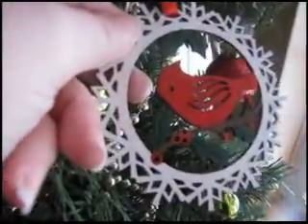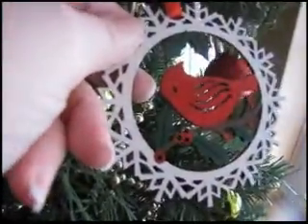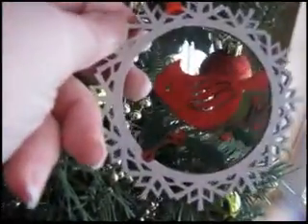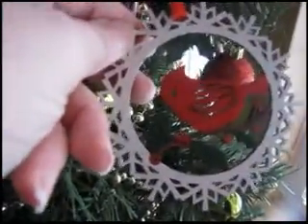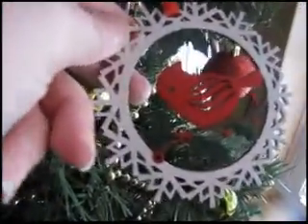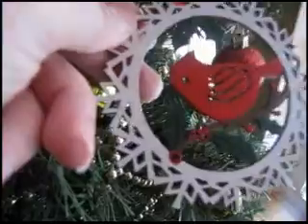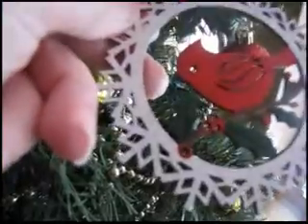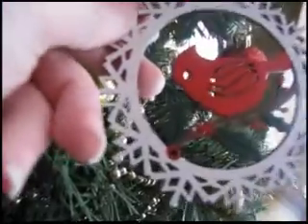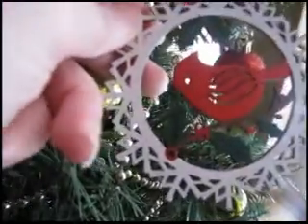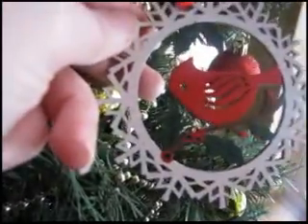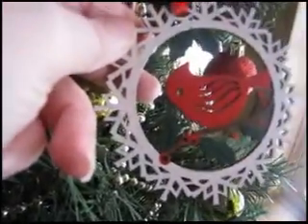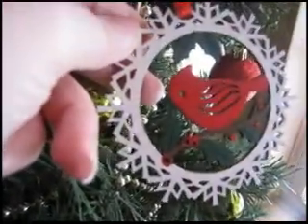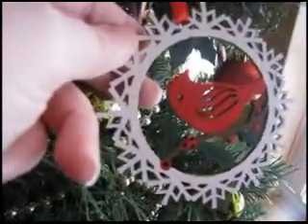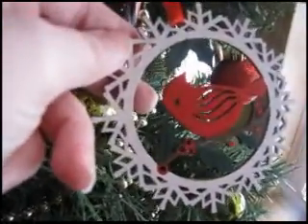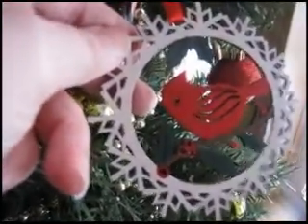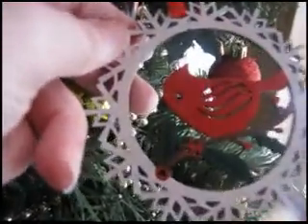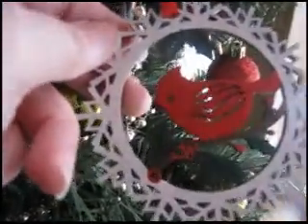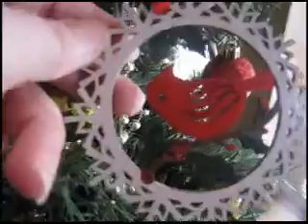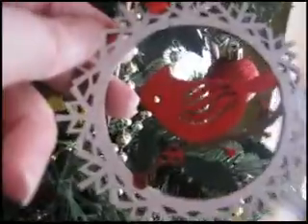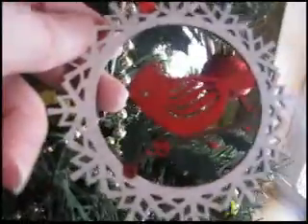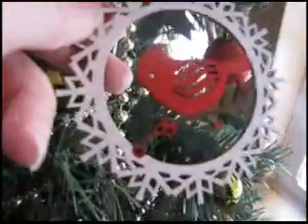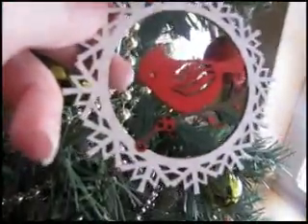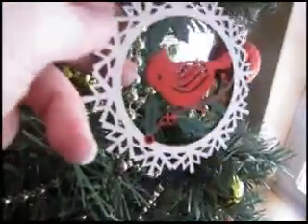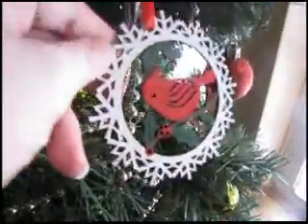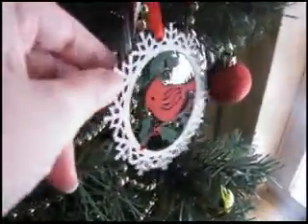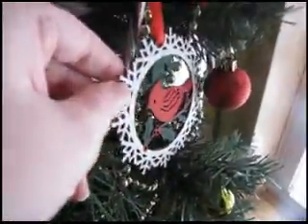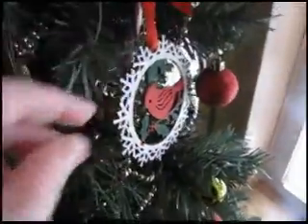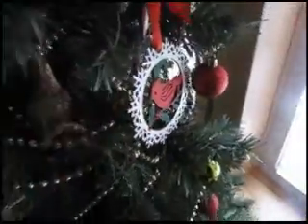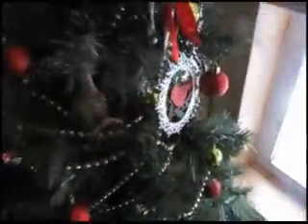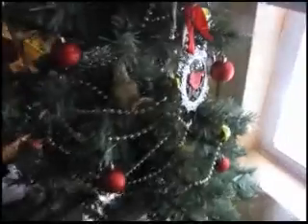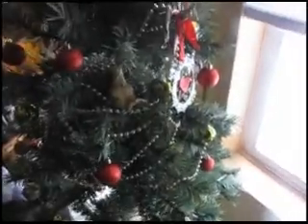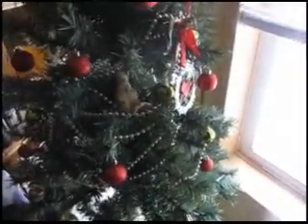It is very pretty. As you can see, she did white paint with some glitter and a red cardinal. I think she did a fantastic job on those.